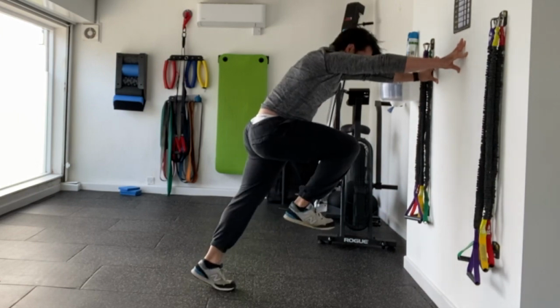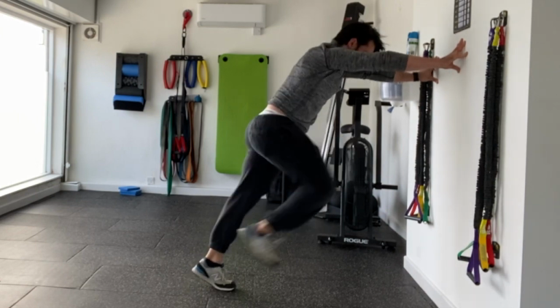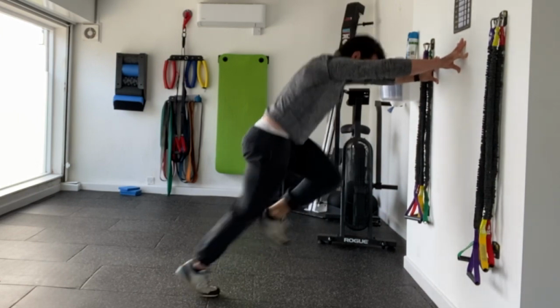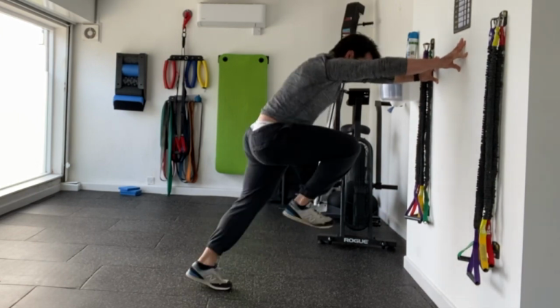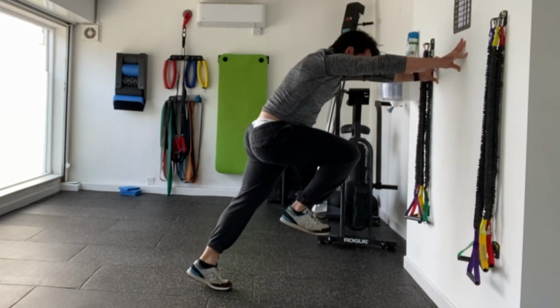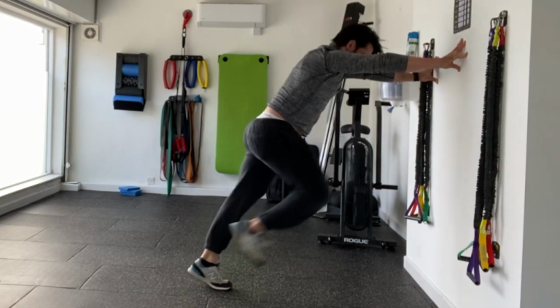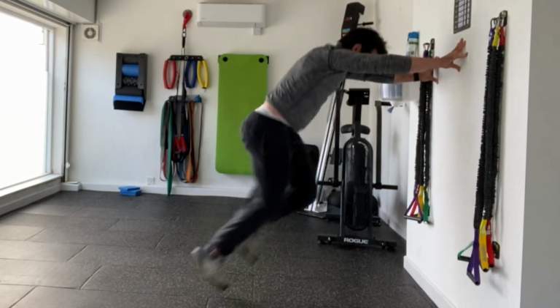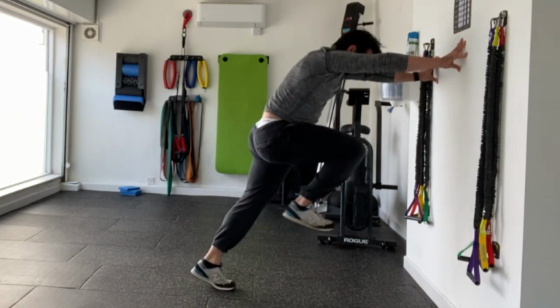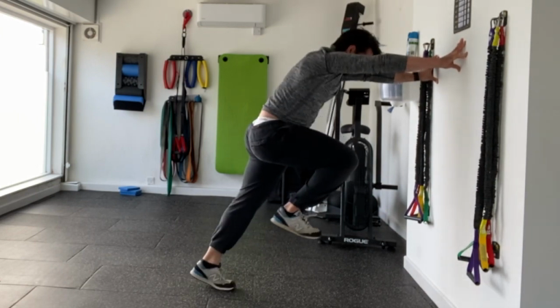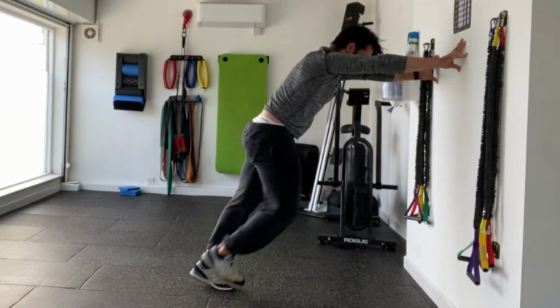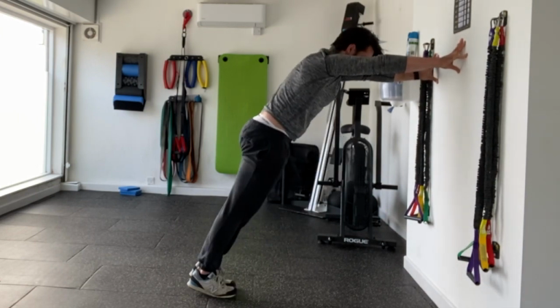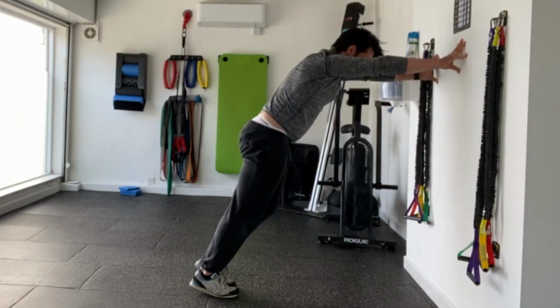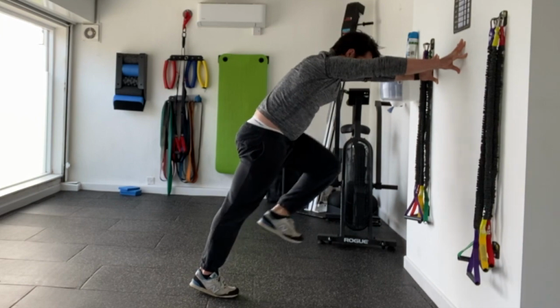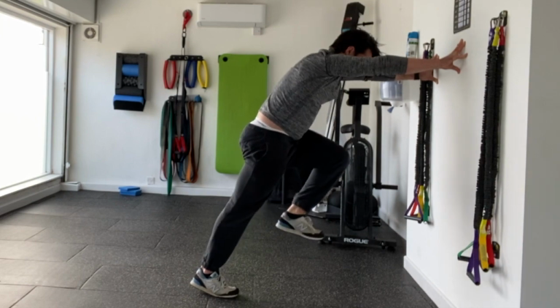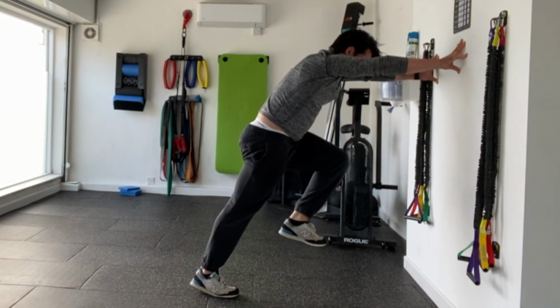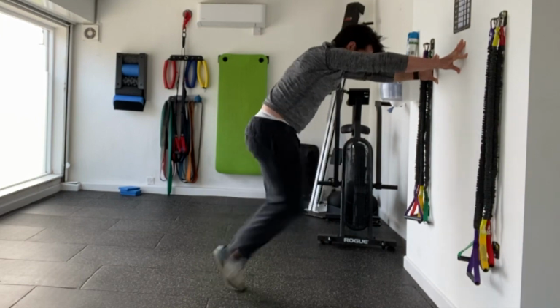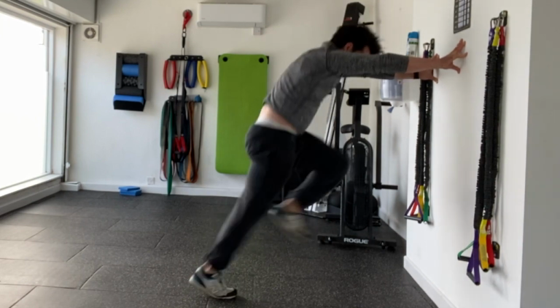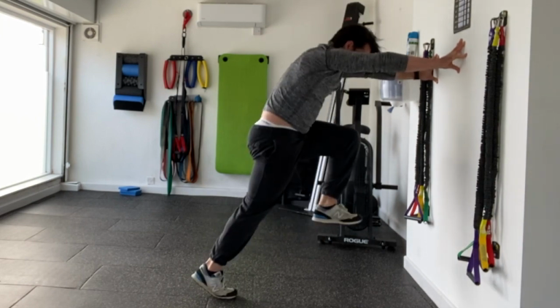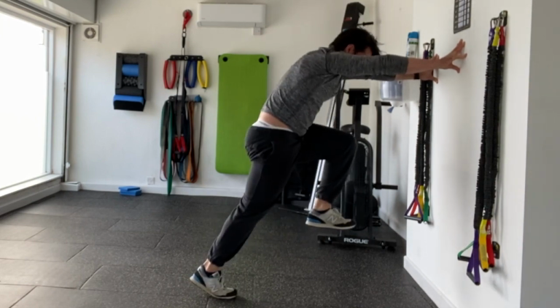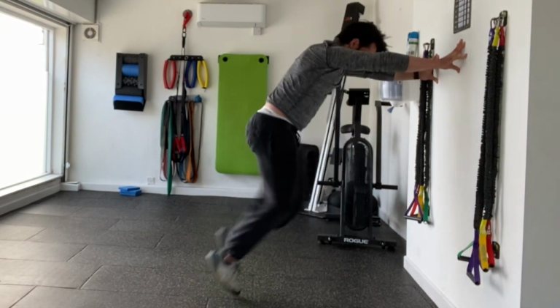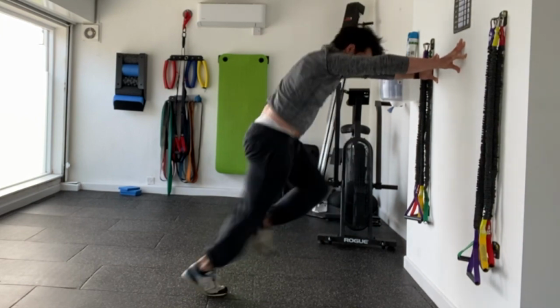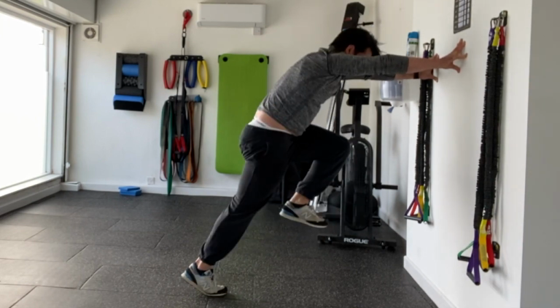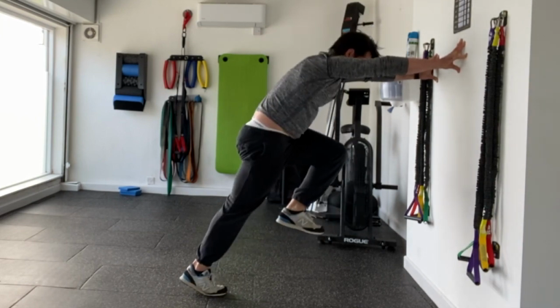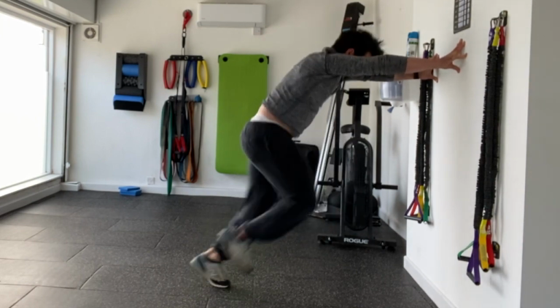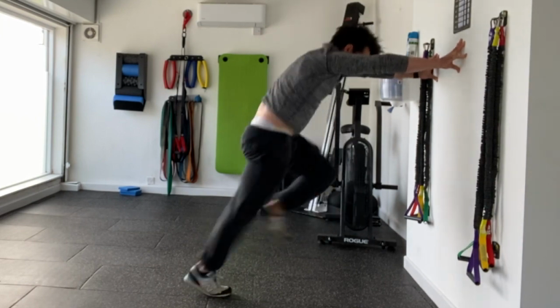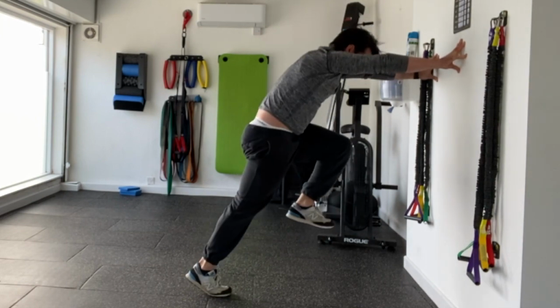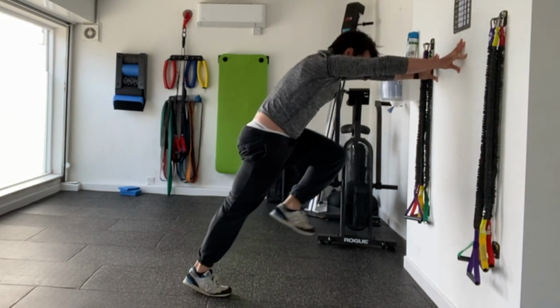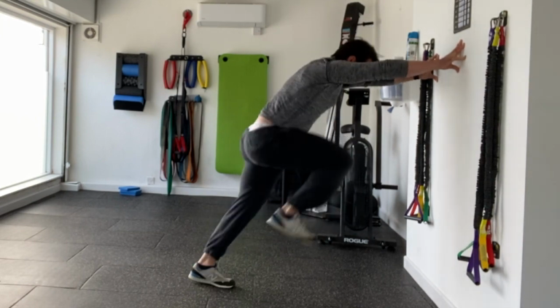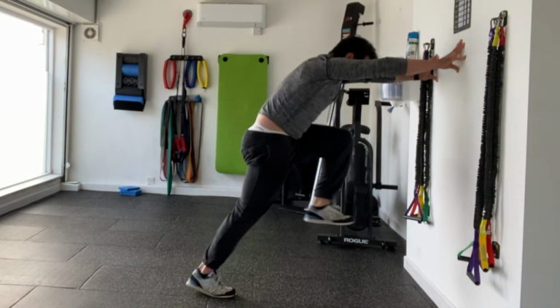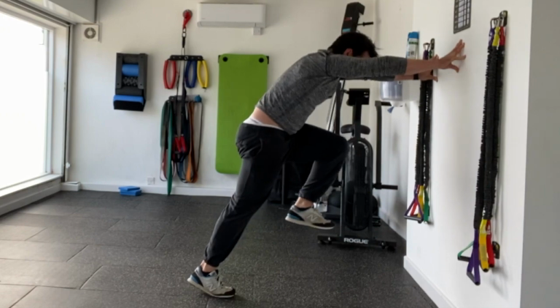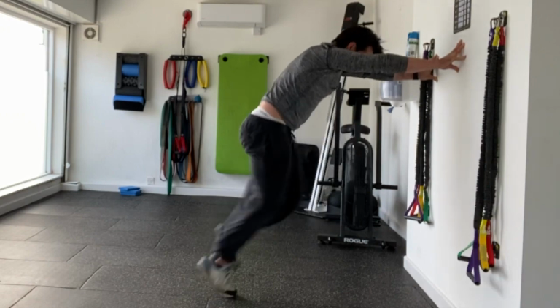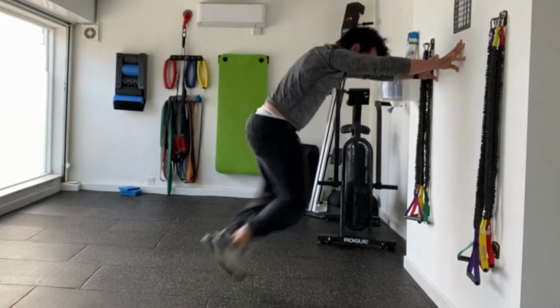Bring one knee in towards your chest, maintaining nice lumbar neutral pelvic control, and then from there you're going to go 1-2, 1-2, and pause in that high hip flexion position.